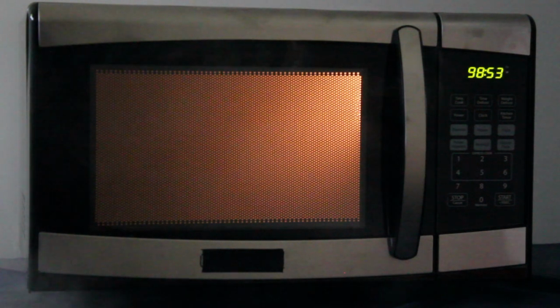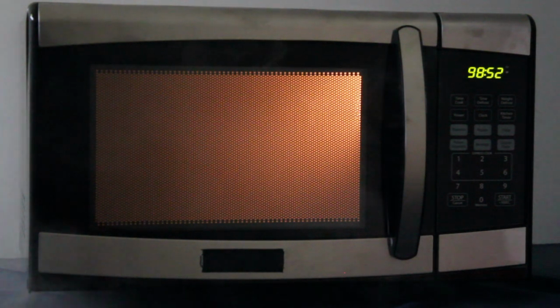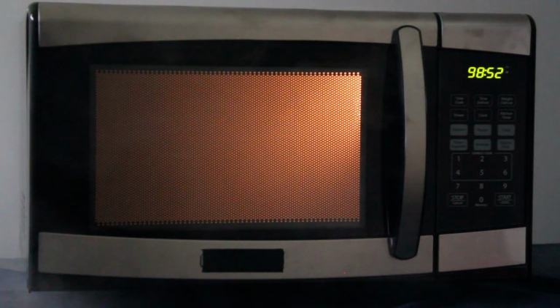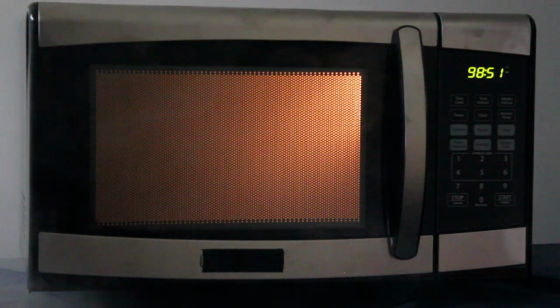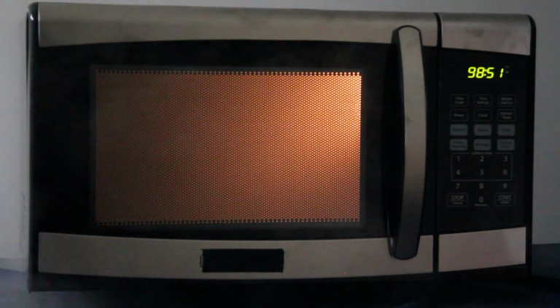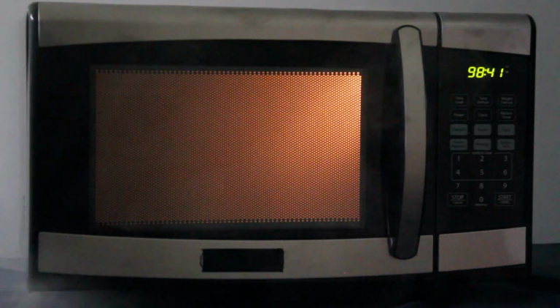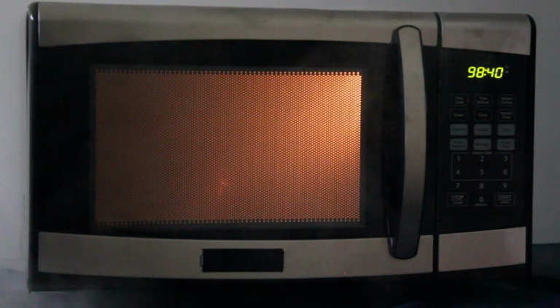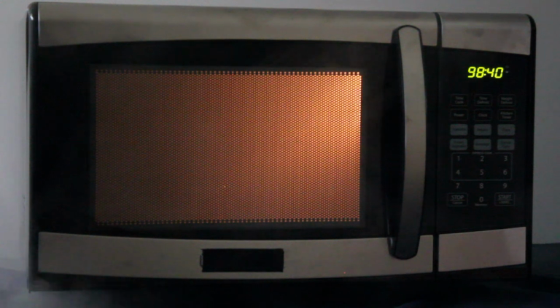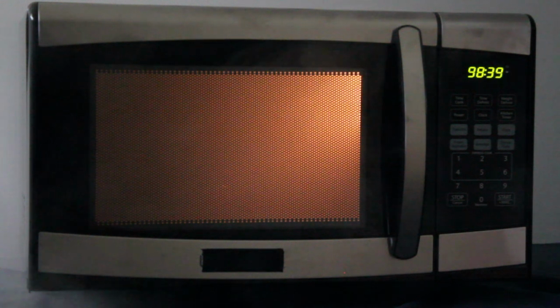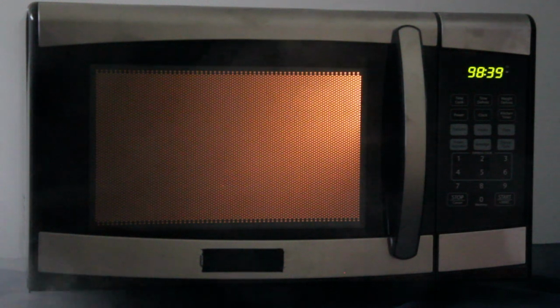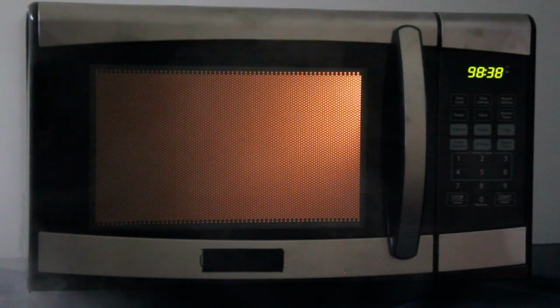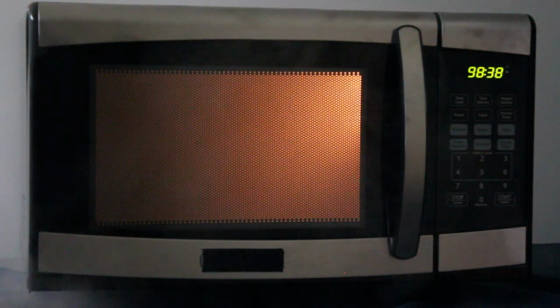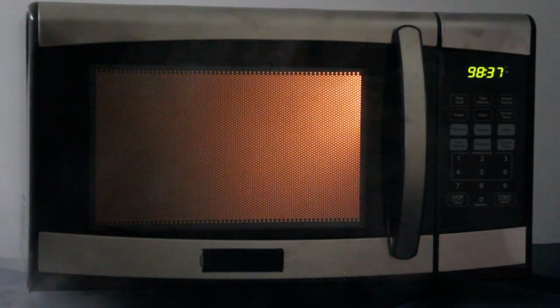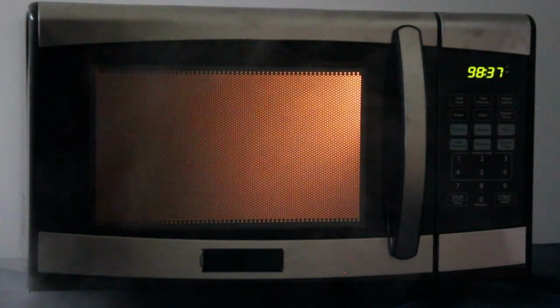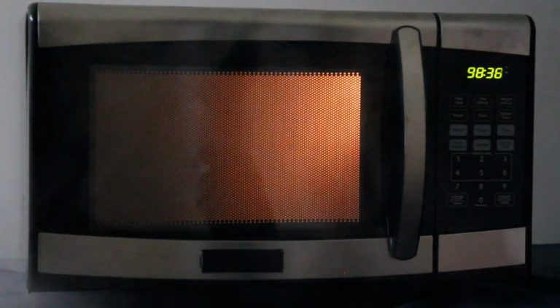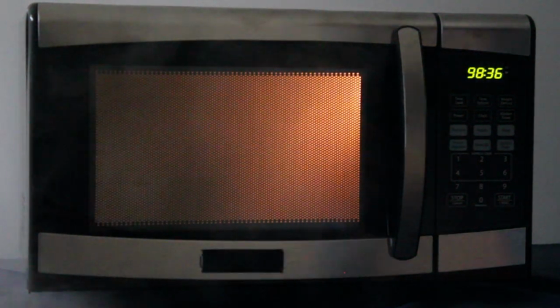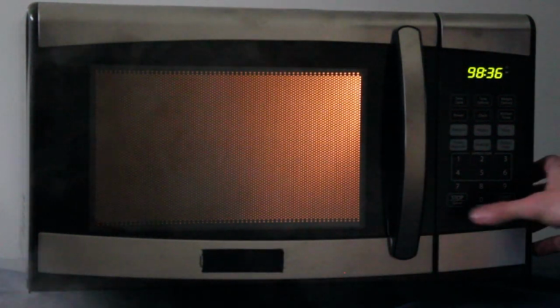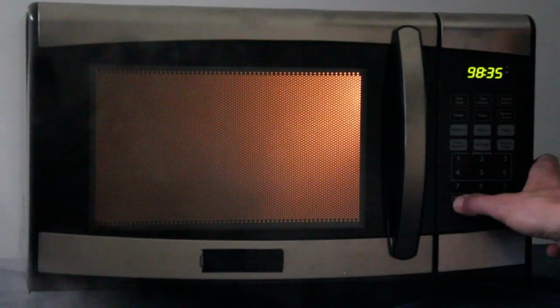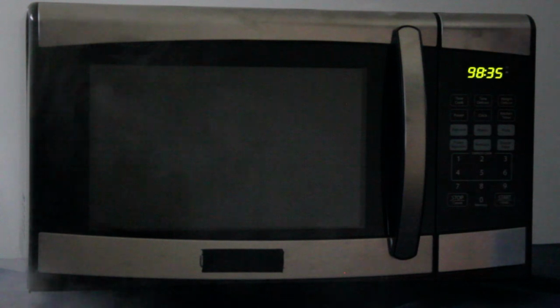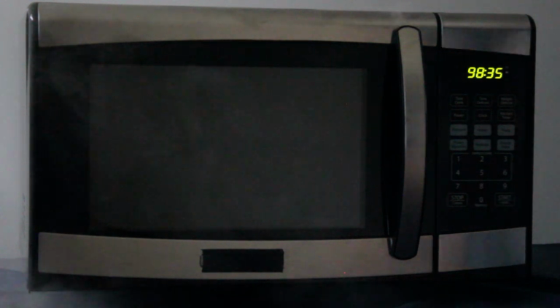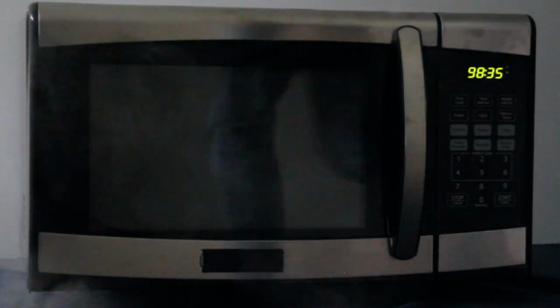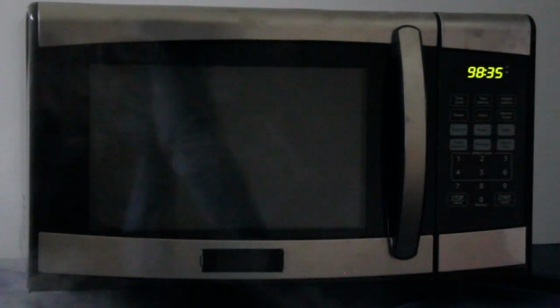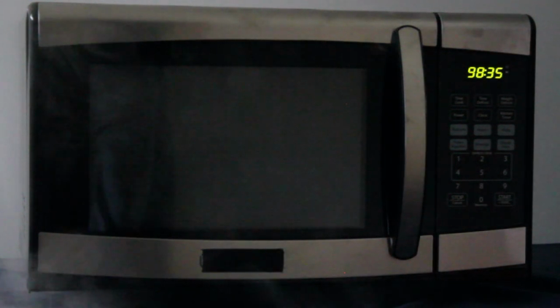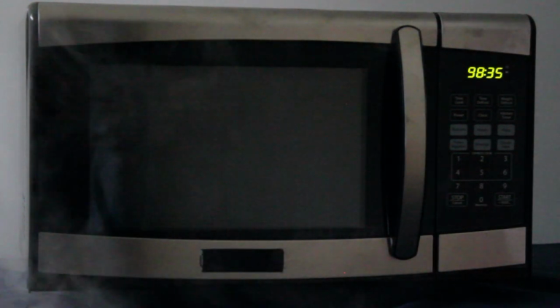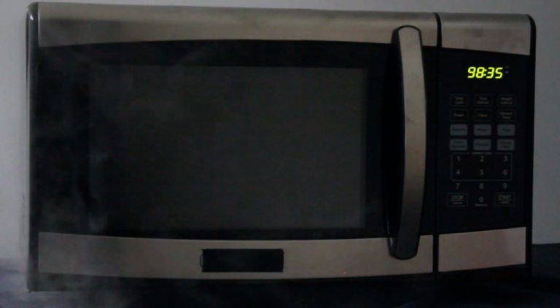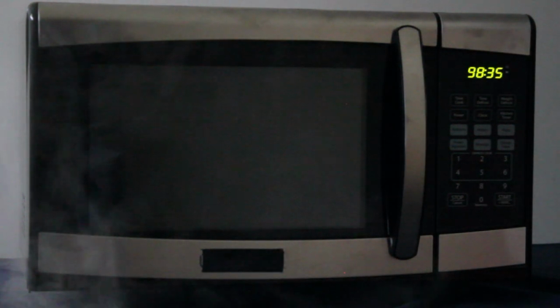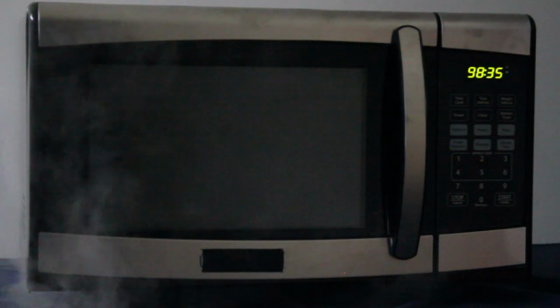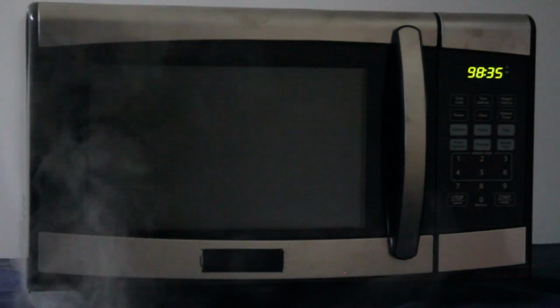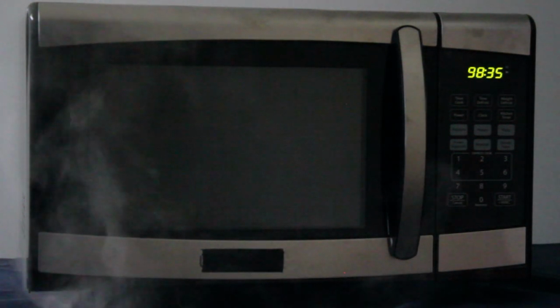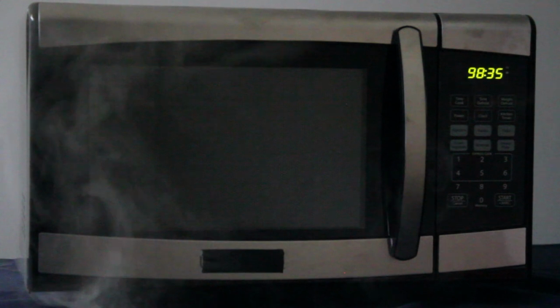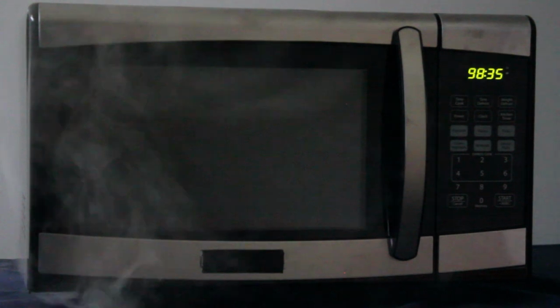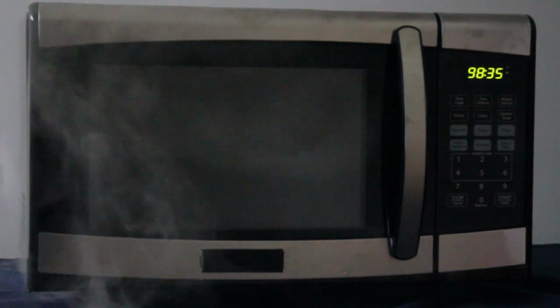Window going up. You see that? Oh wow. Alright, we're gonna stop this sucker. It took a minute and 24 seconds to get to this.